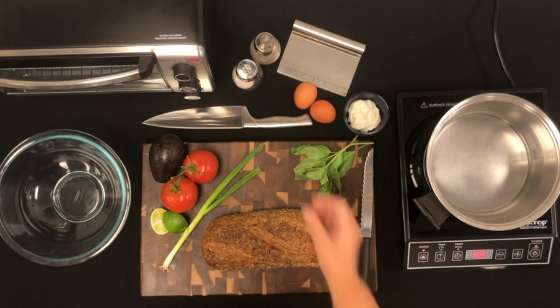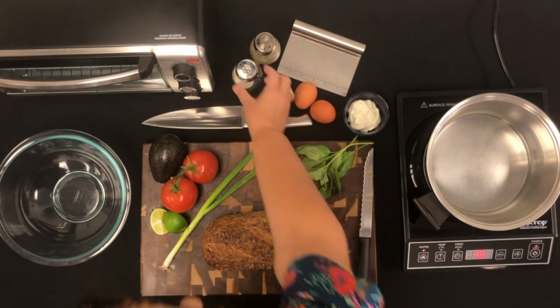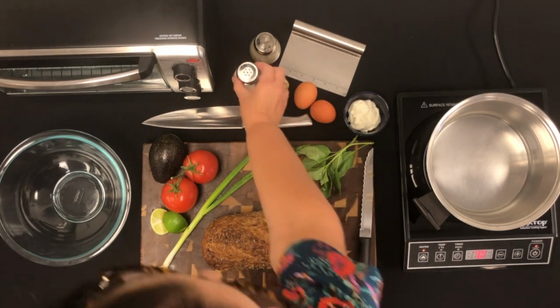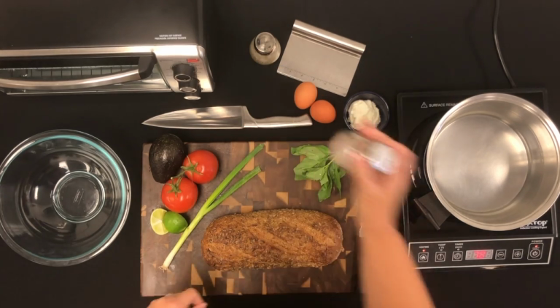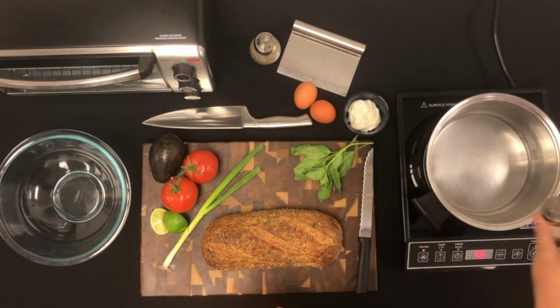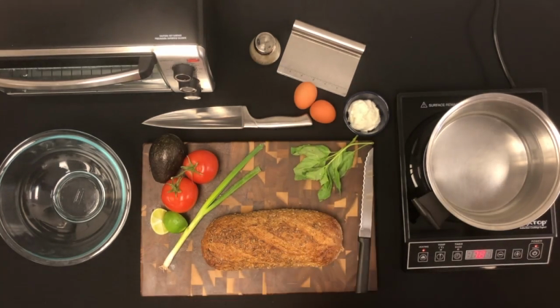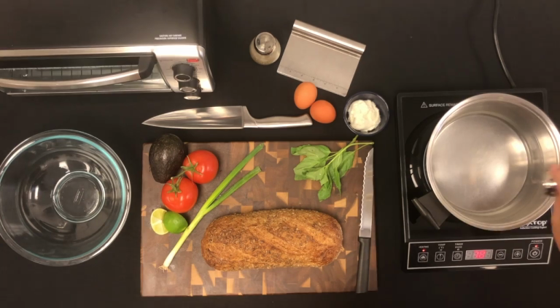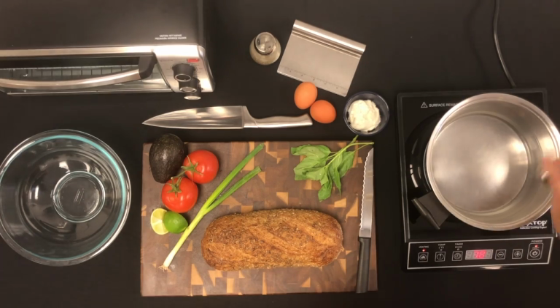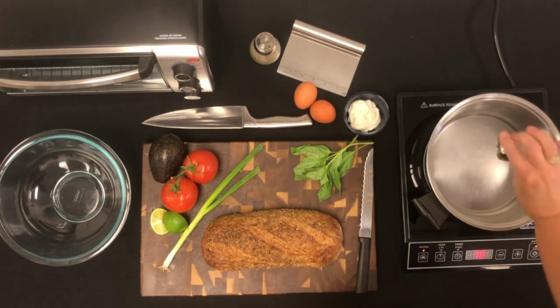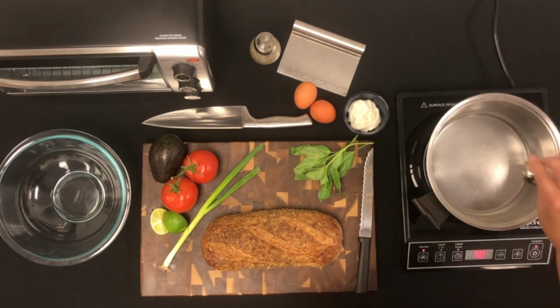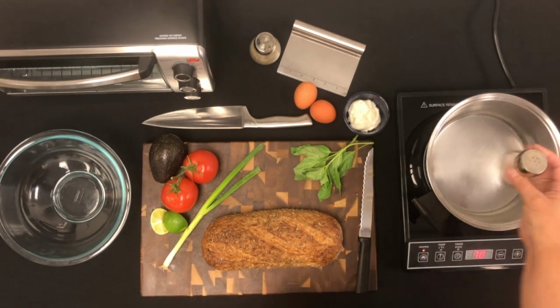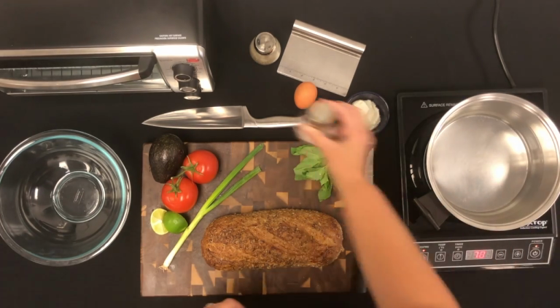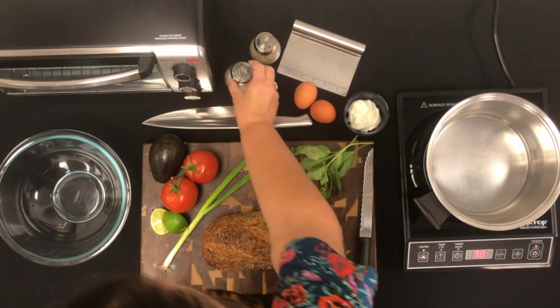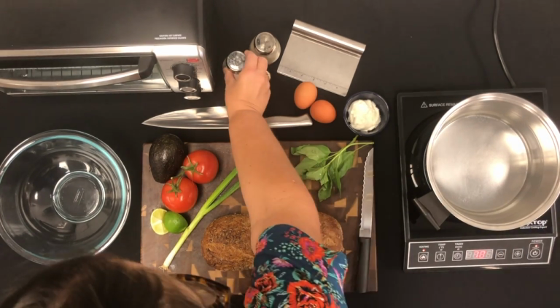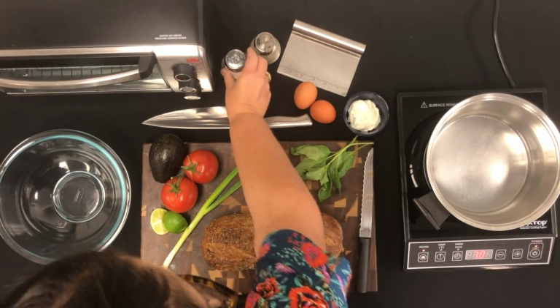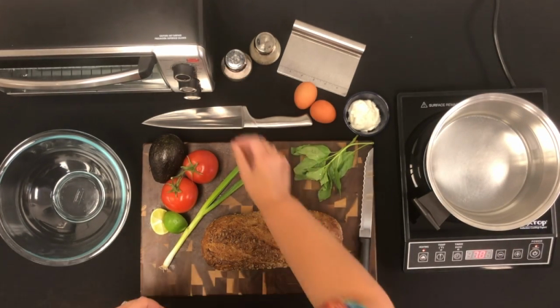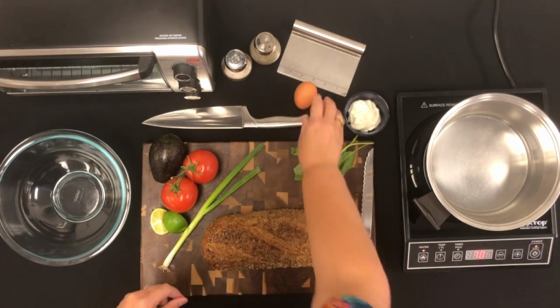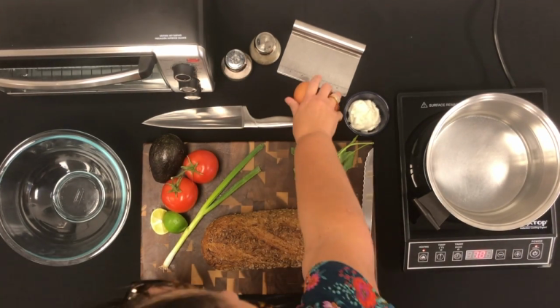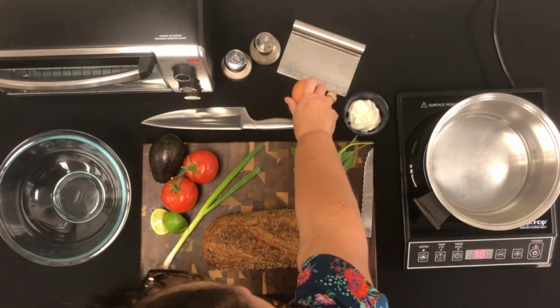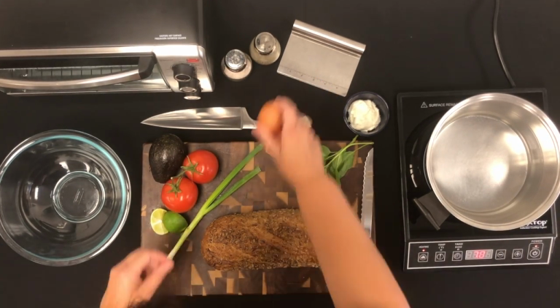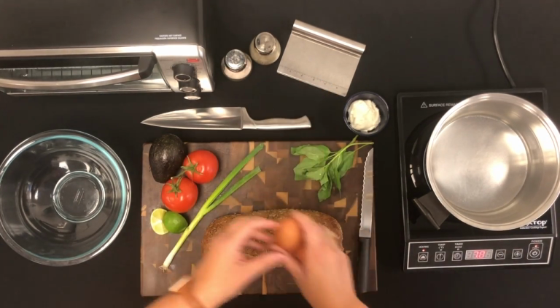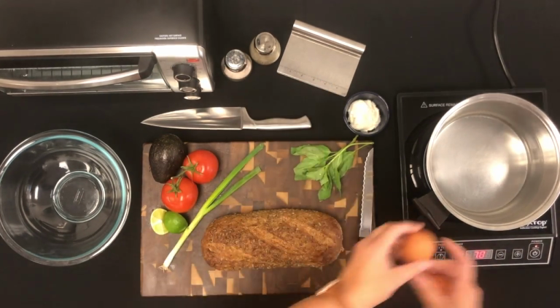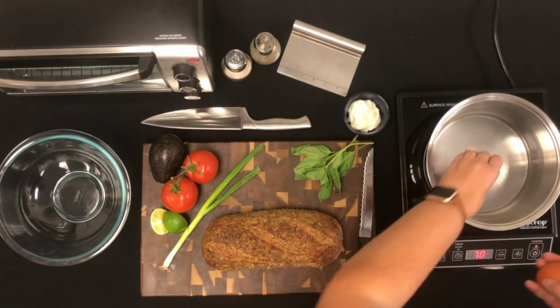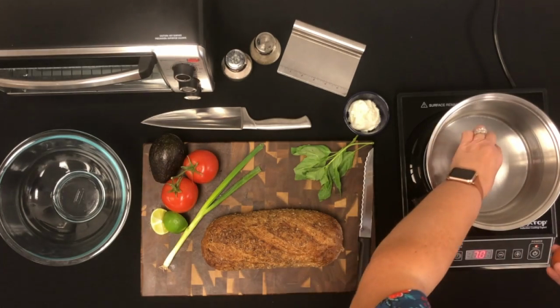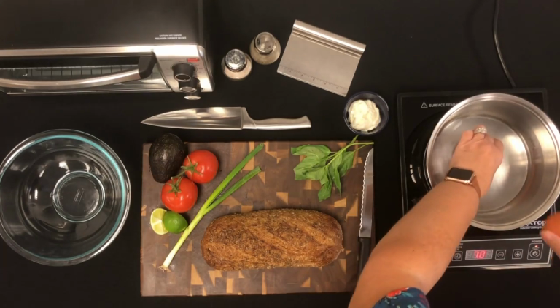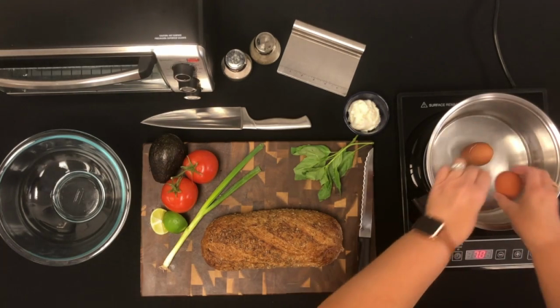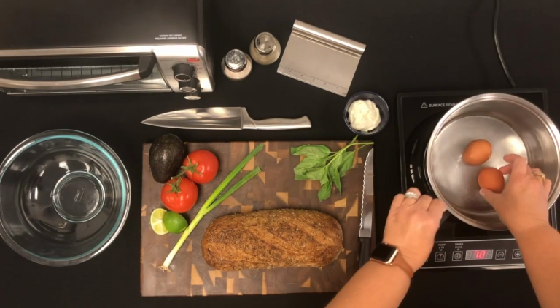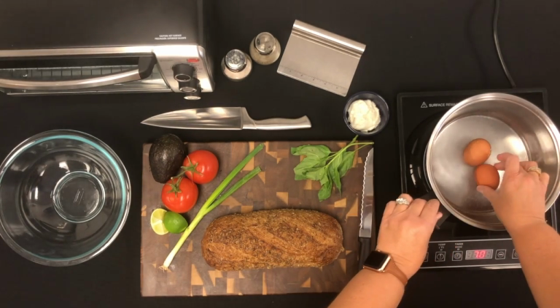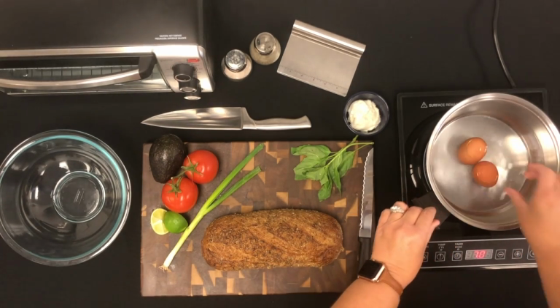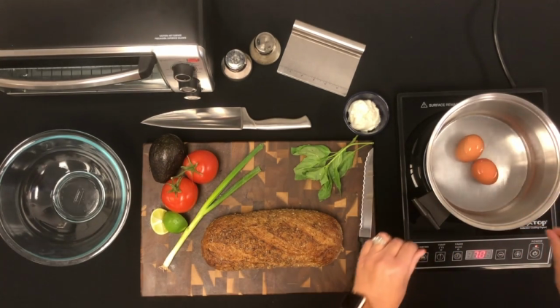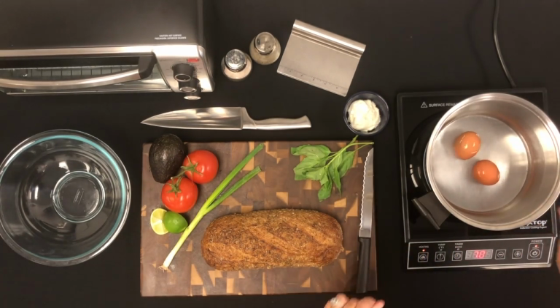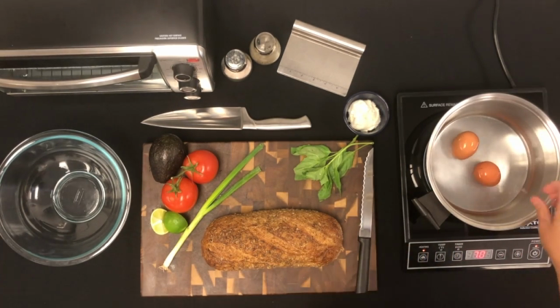Before starting this recipe, we washed our hands with warm water and soap. Then we turned on our stove and added a little salt into the water to help prevent the eggs from cracking while boiling.